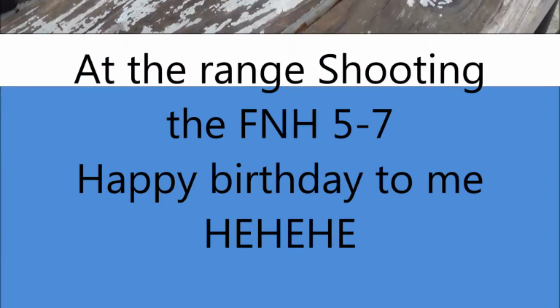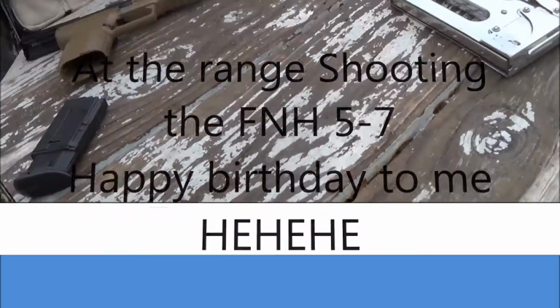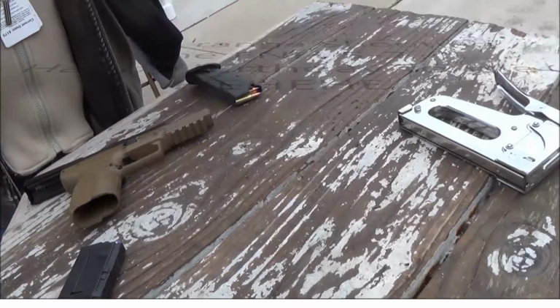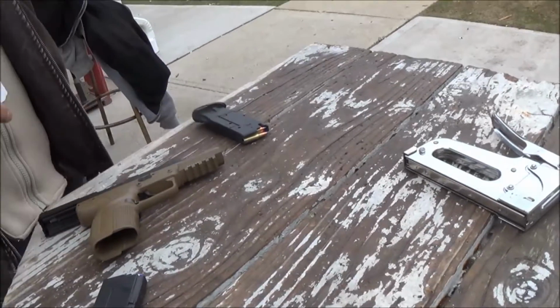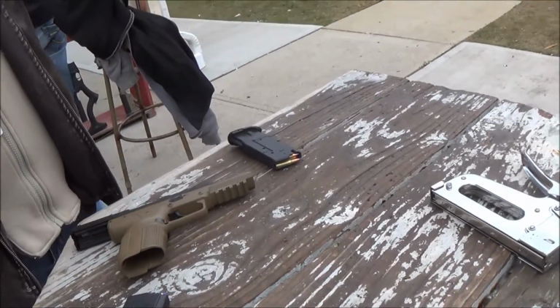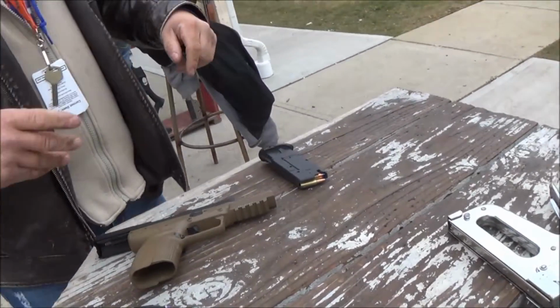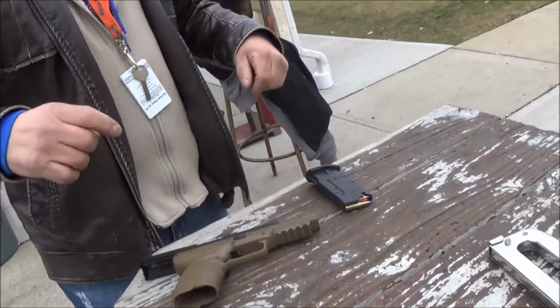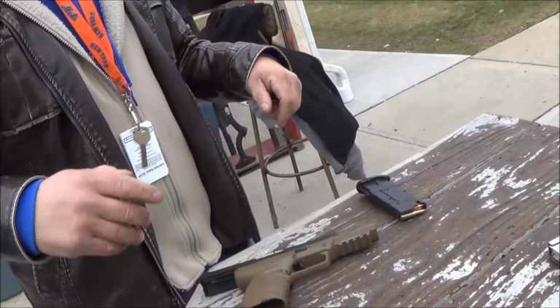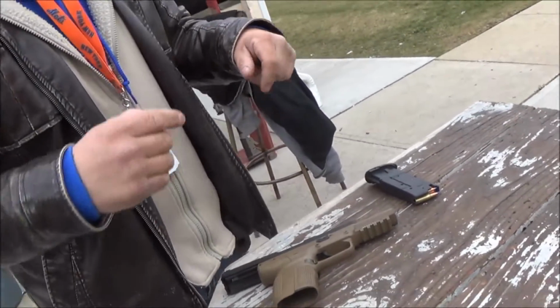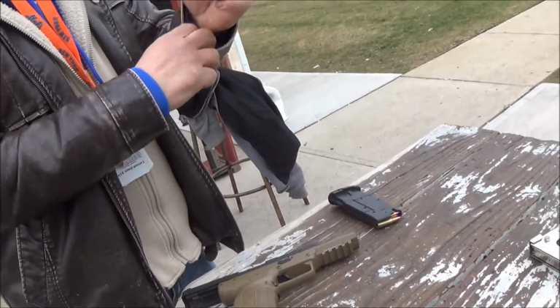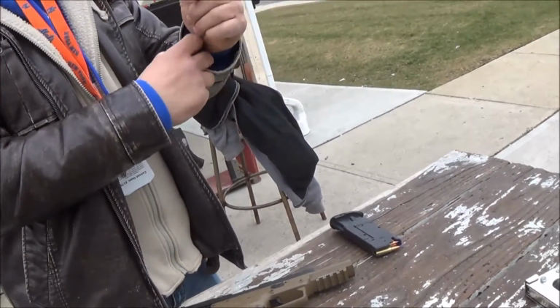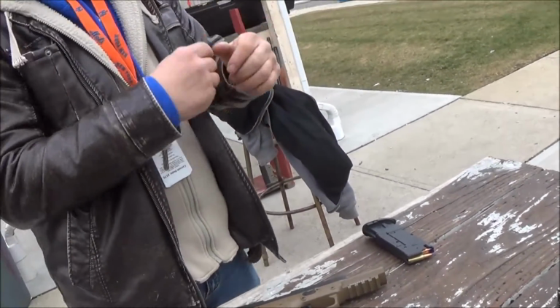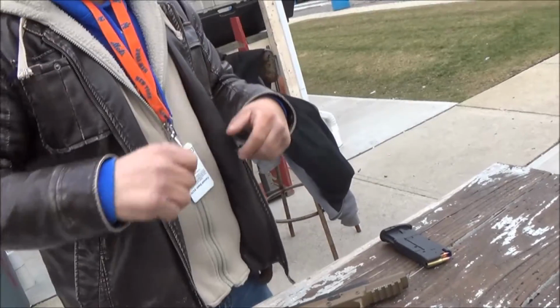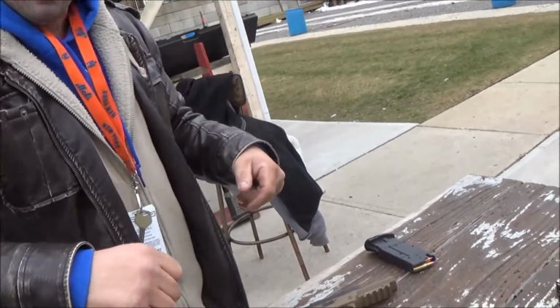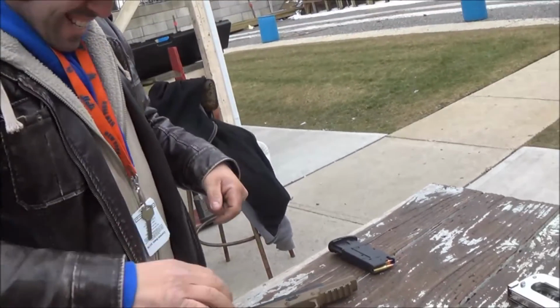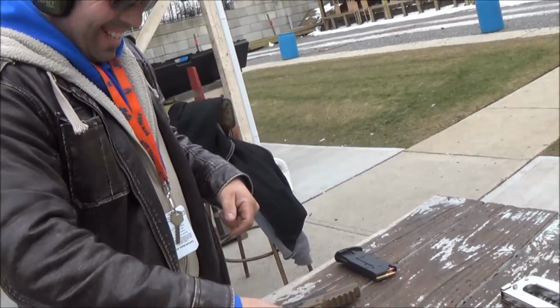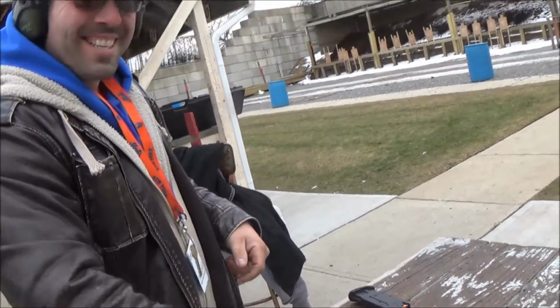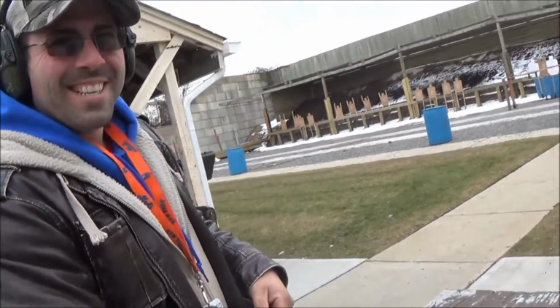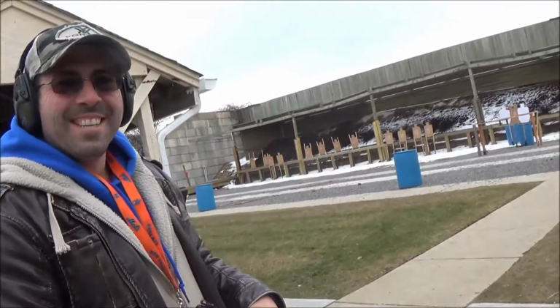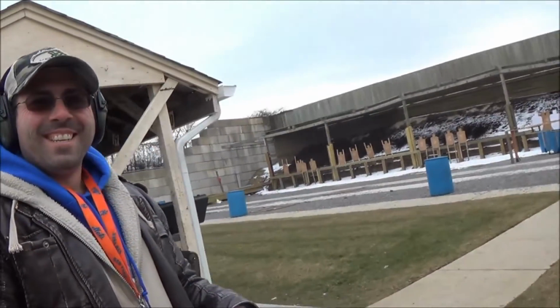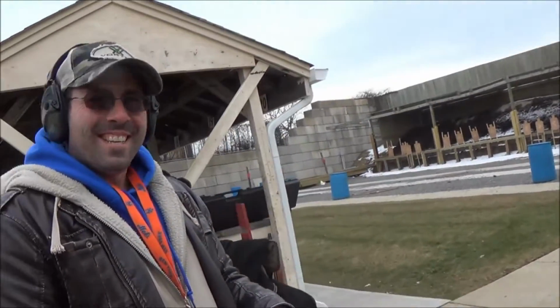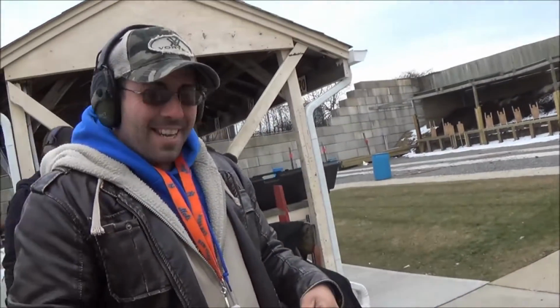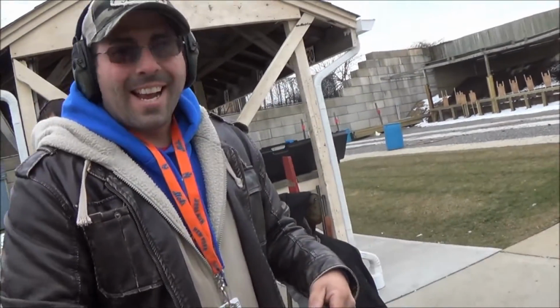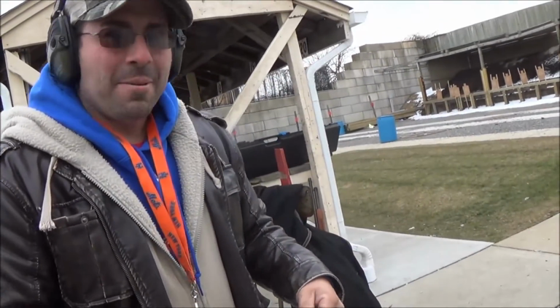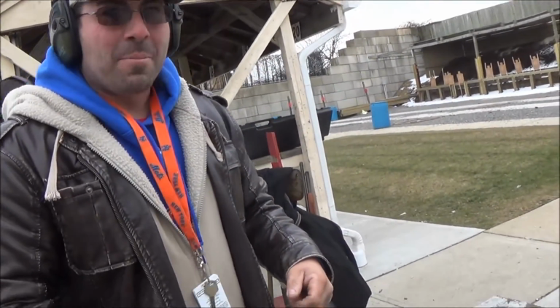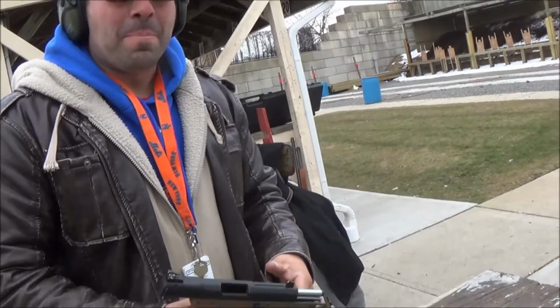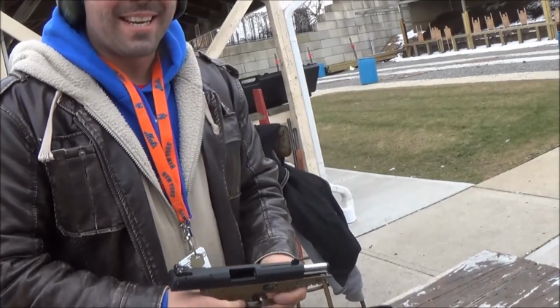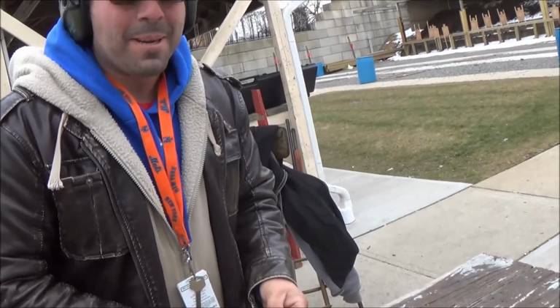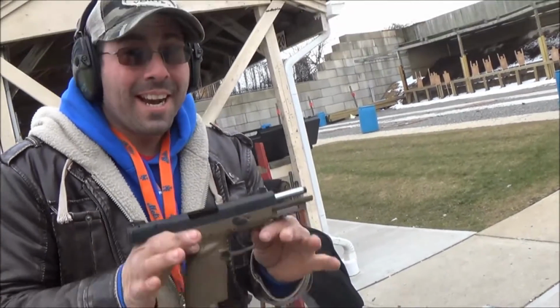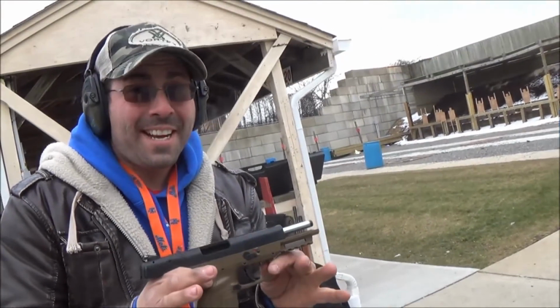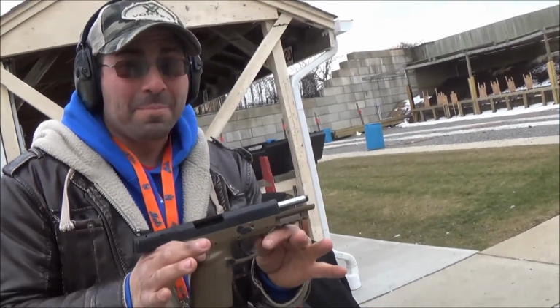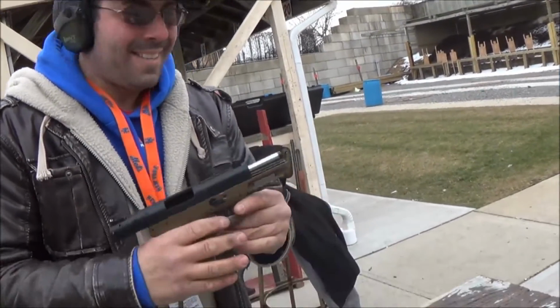We haven't done an unboxing on this yet — let's see how it goes. Hey guys, today we're here with an unboxing. Guess what? Ta-da! It's unboxed.